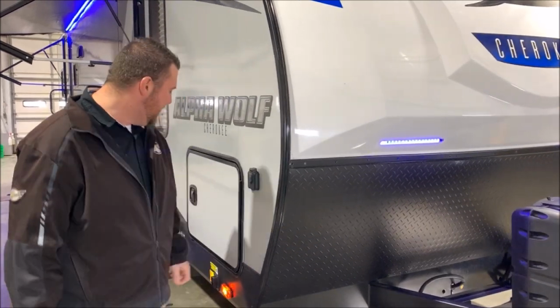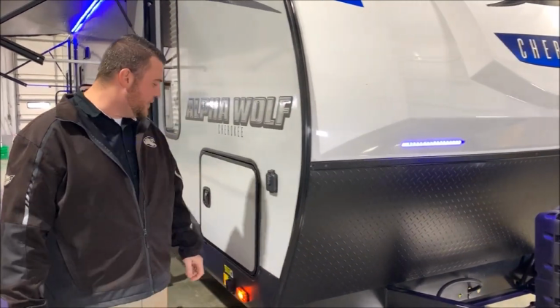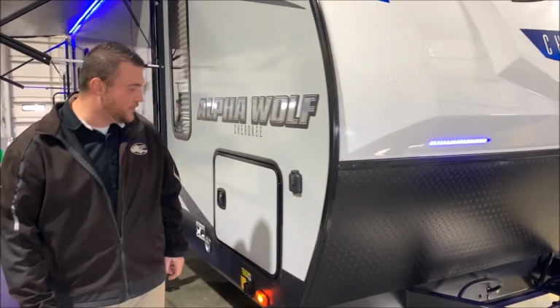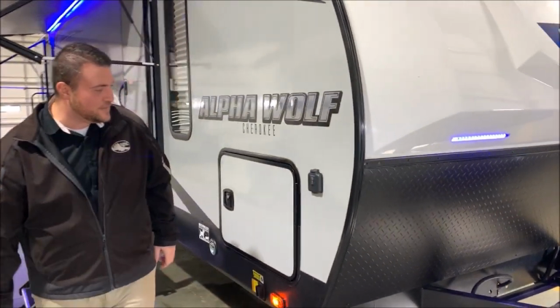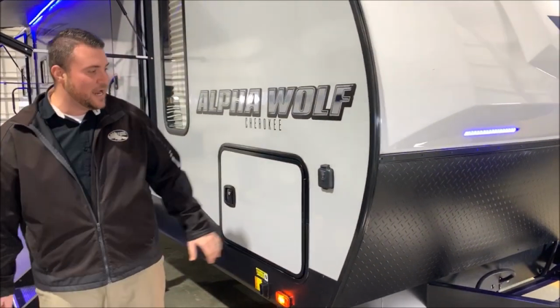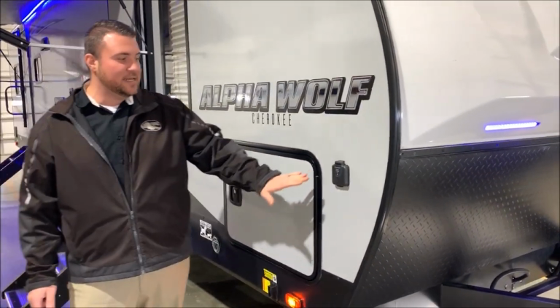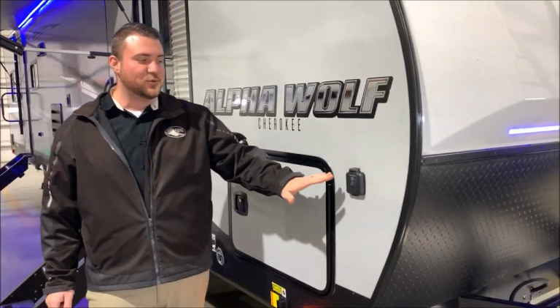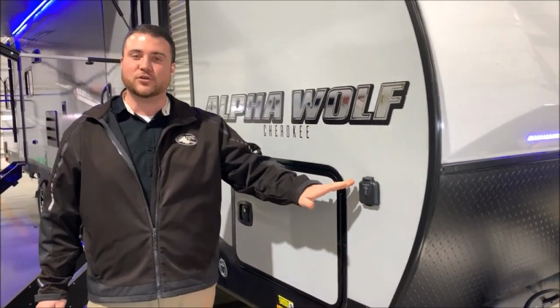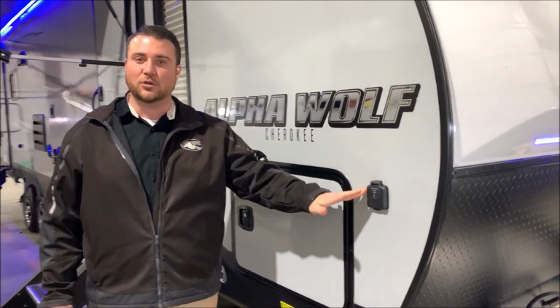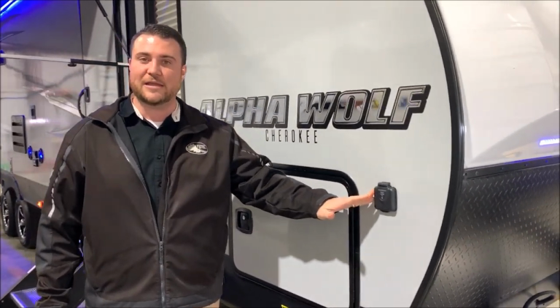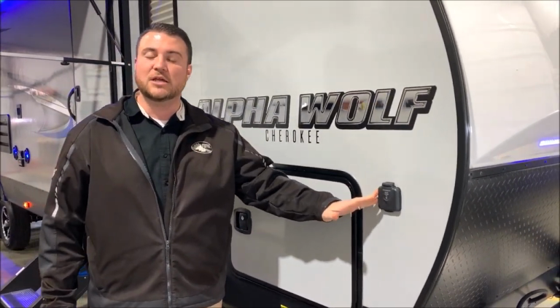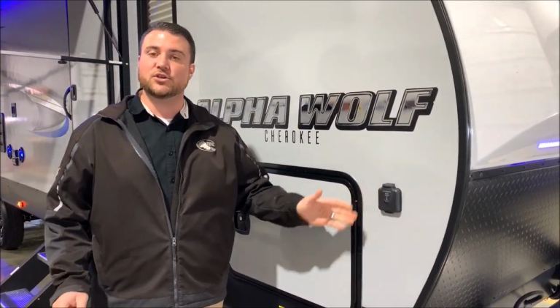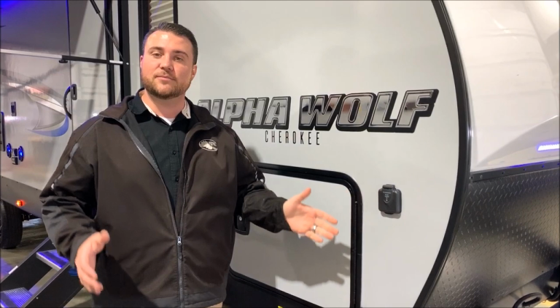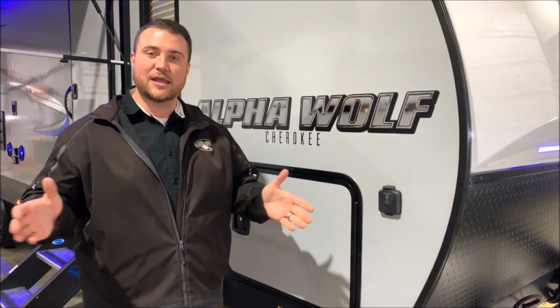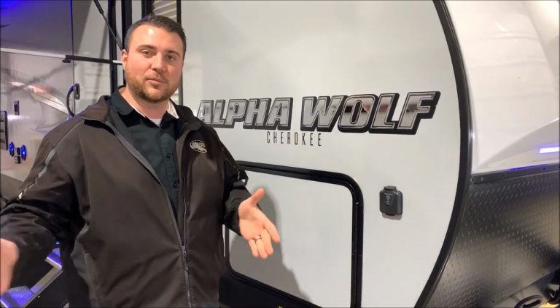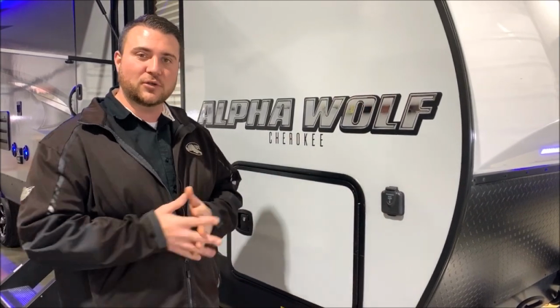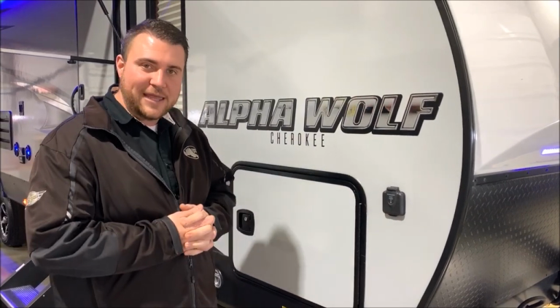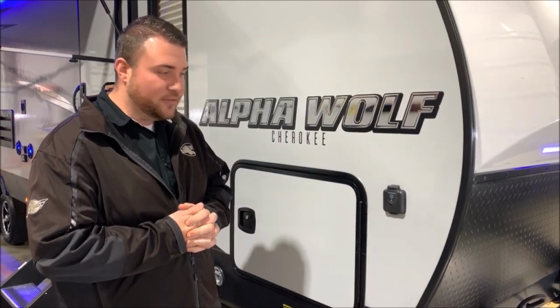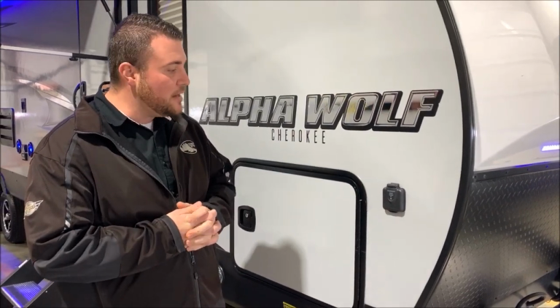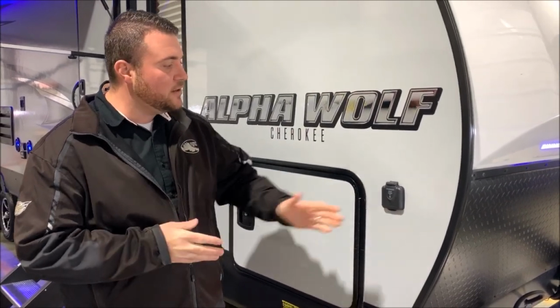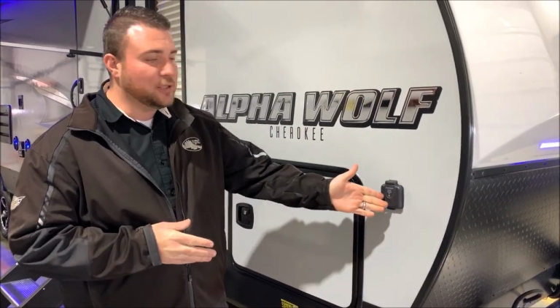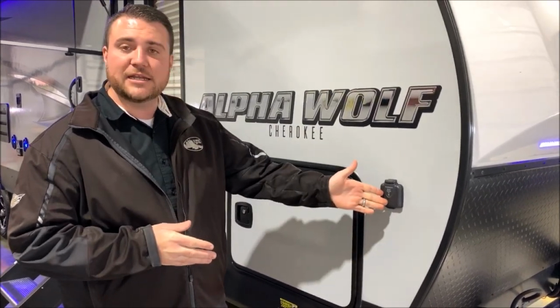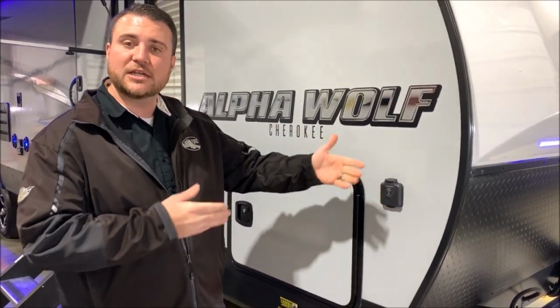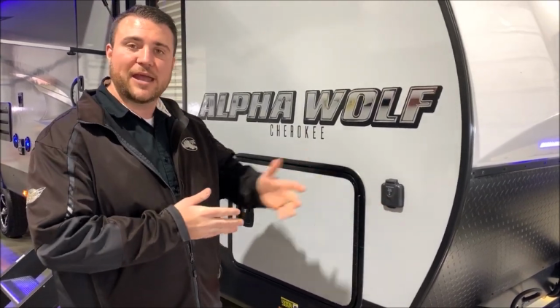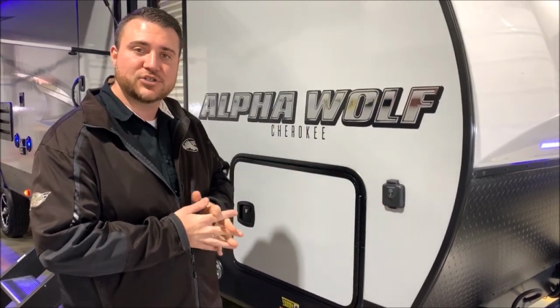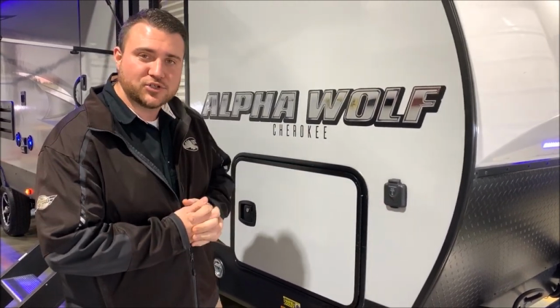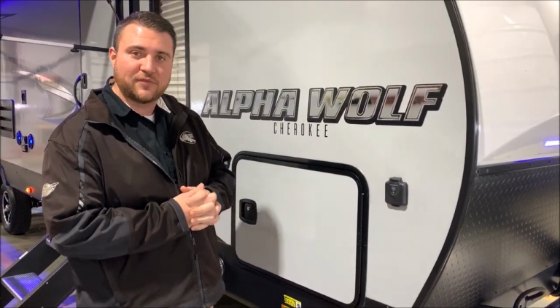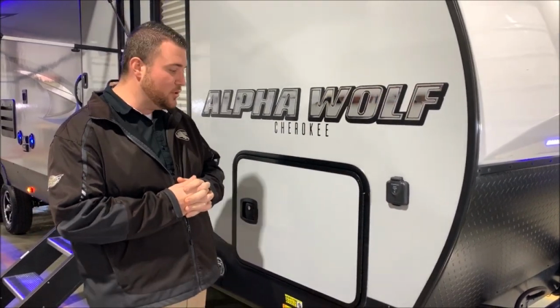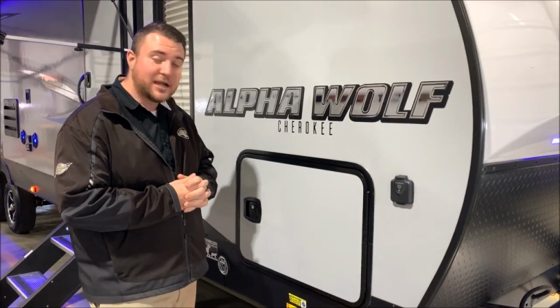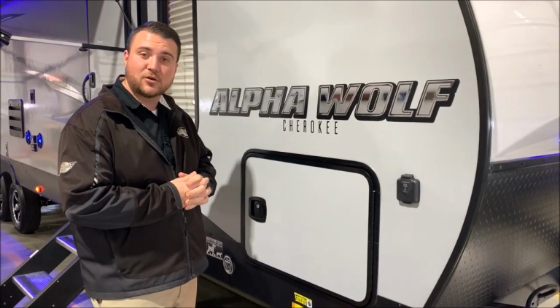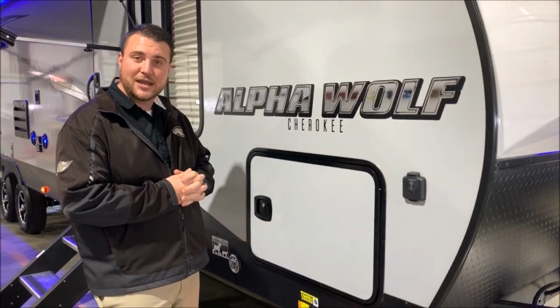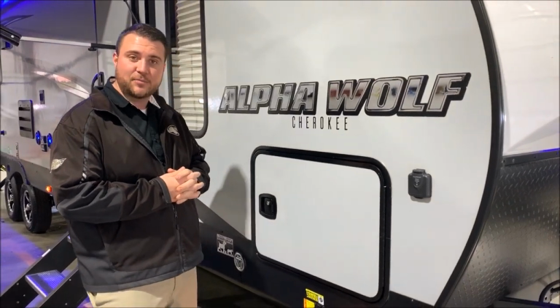As we move around to the side, it is ready for a solar panel, so you can put a portable solar panel on the ground, plug it in here, and keep your batteries charged up if you're boondocking or dry camping.